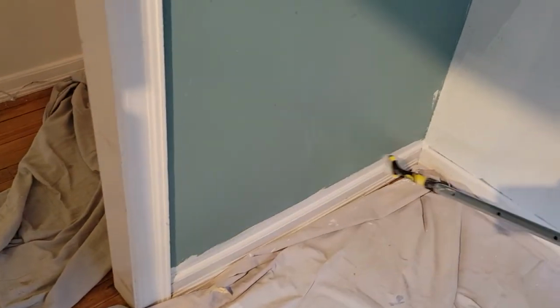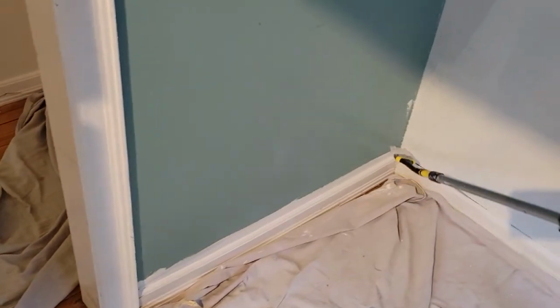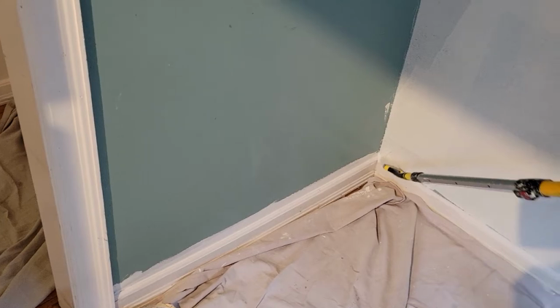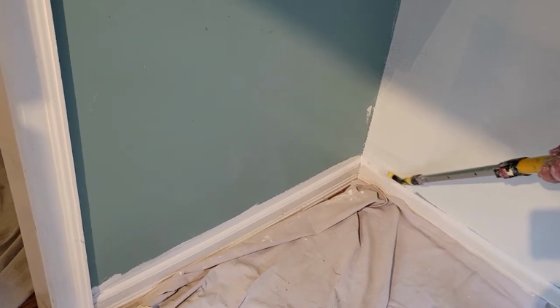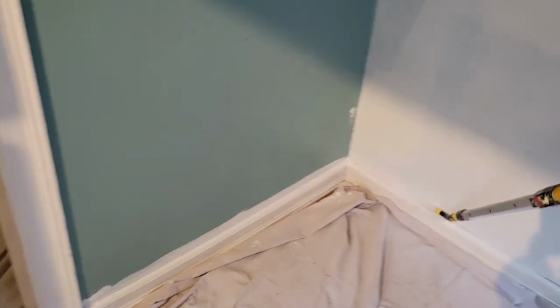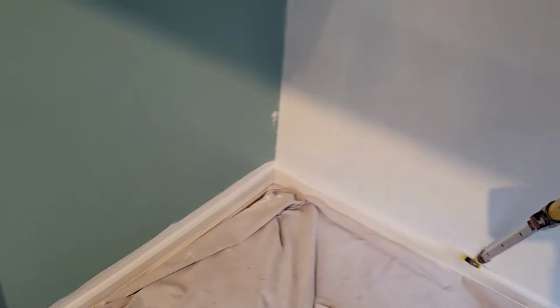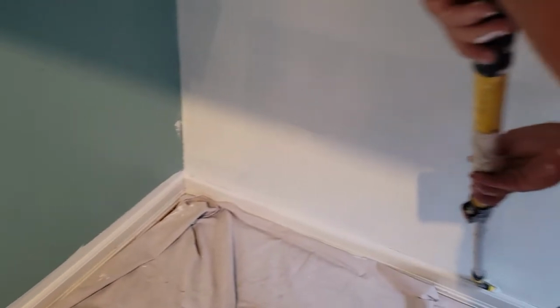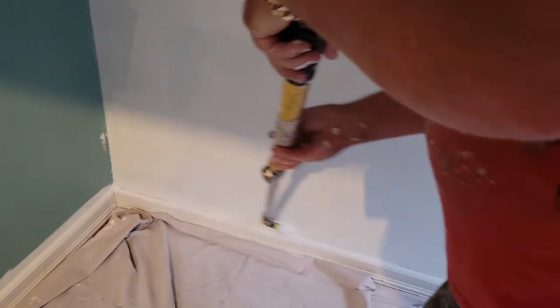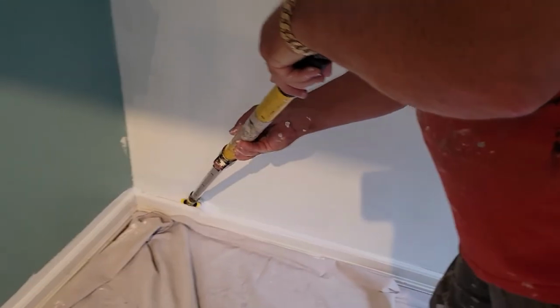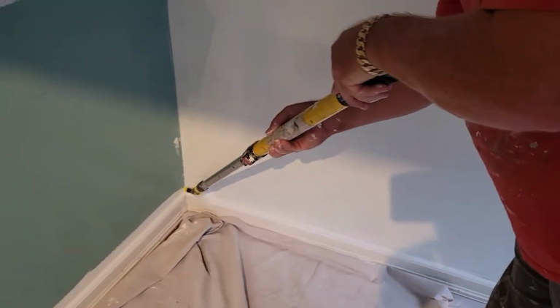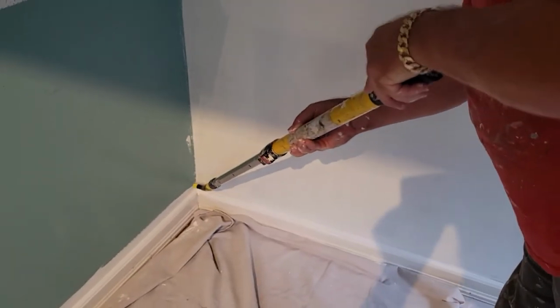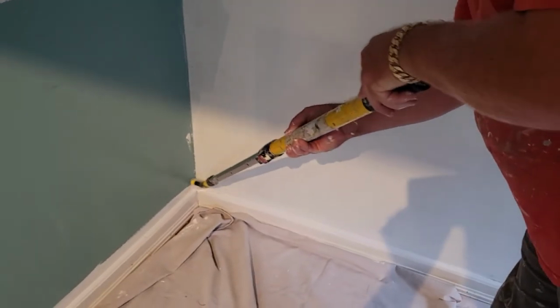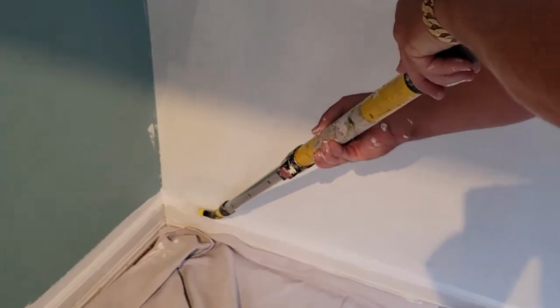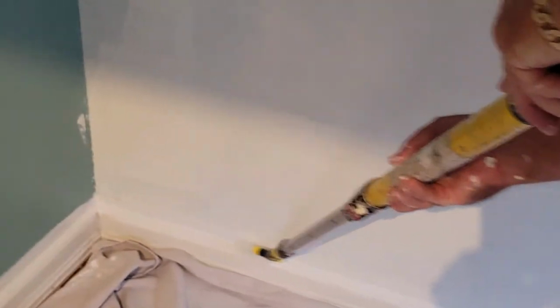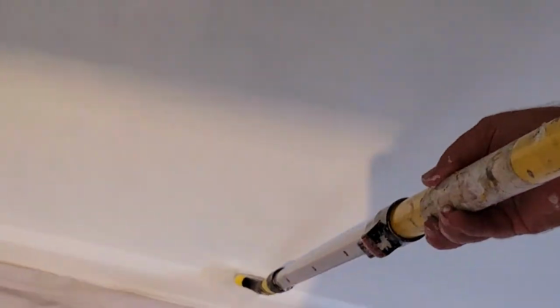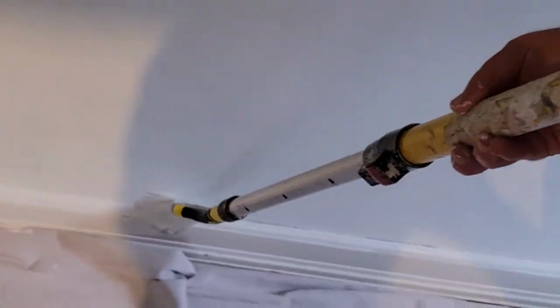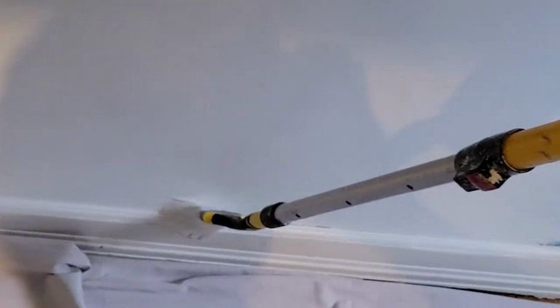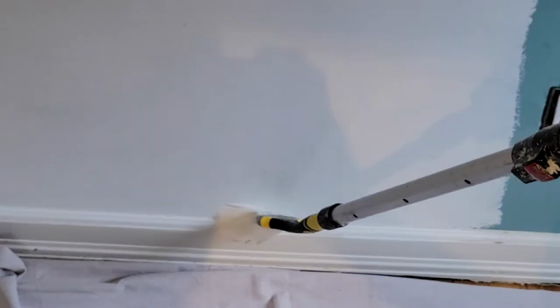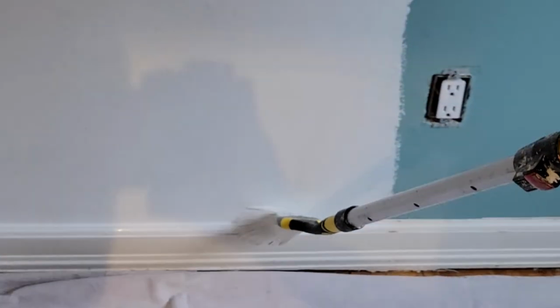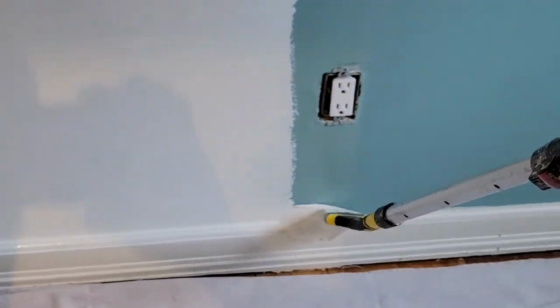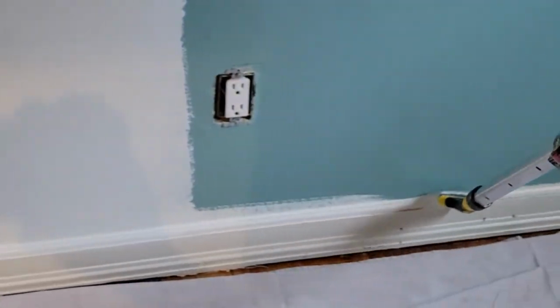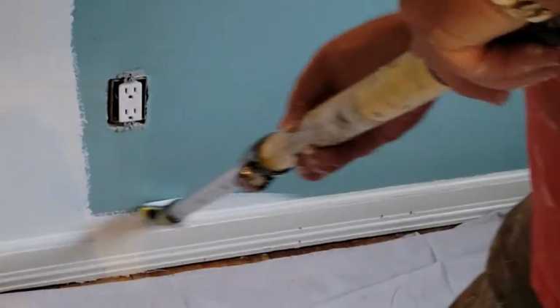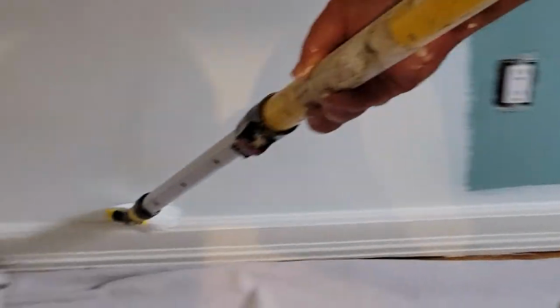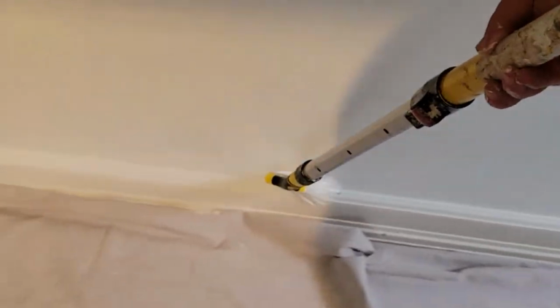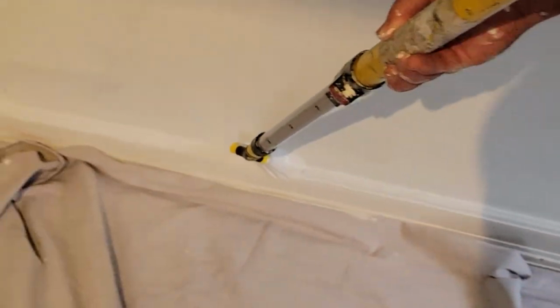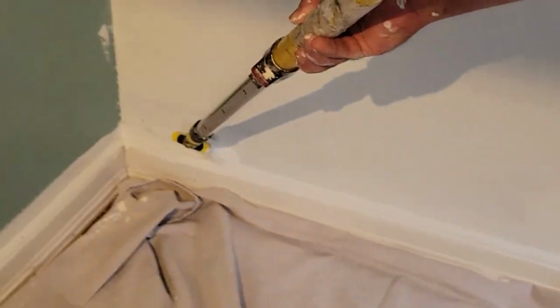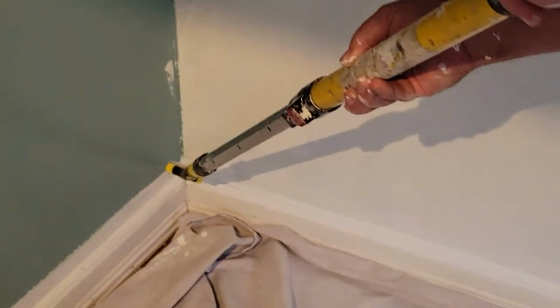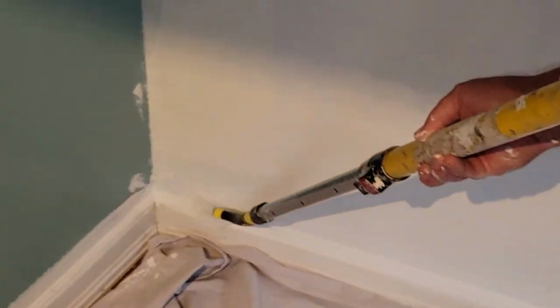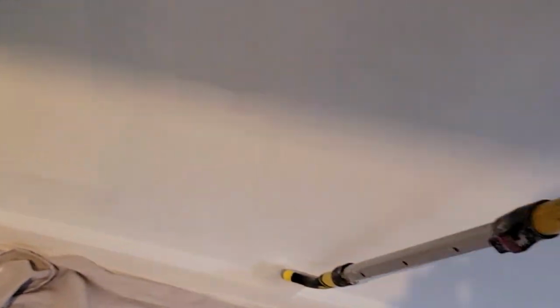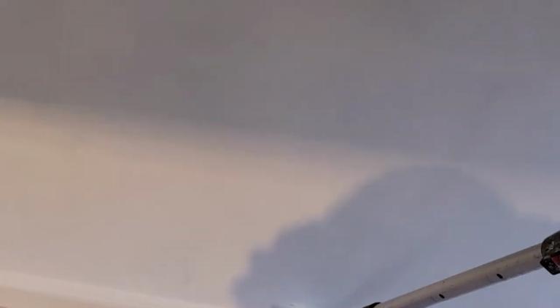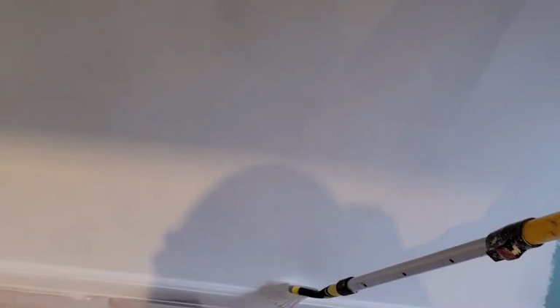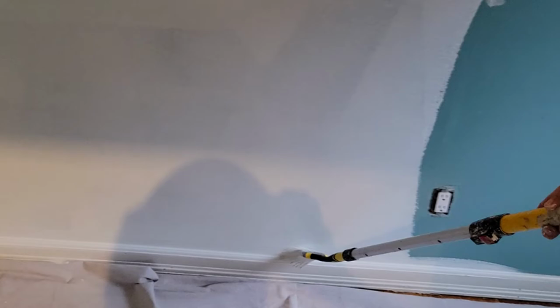Then come down this way. Look at this — don't need to get on your knees. I can go about 10 to 12 feet with this. Look at that, right back again.